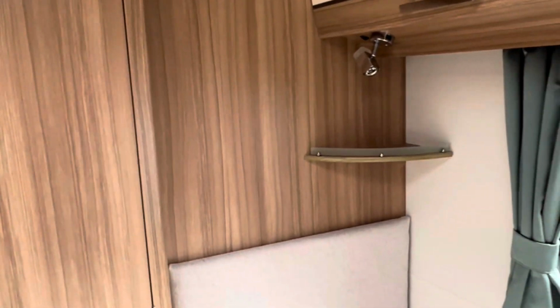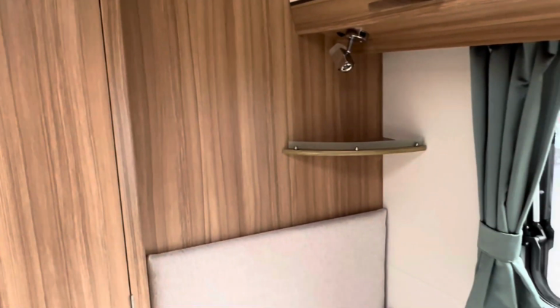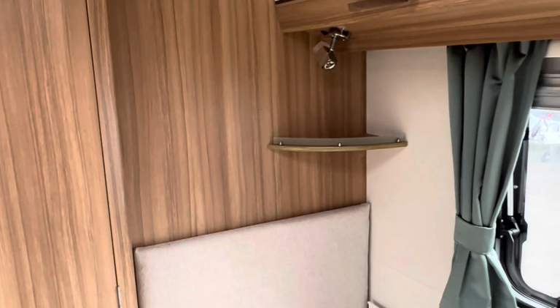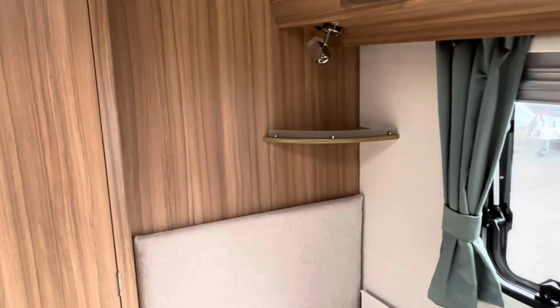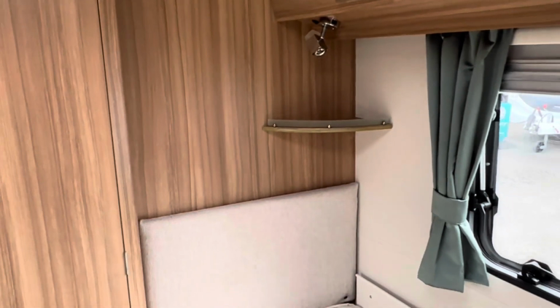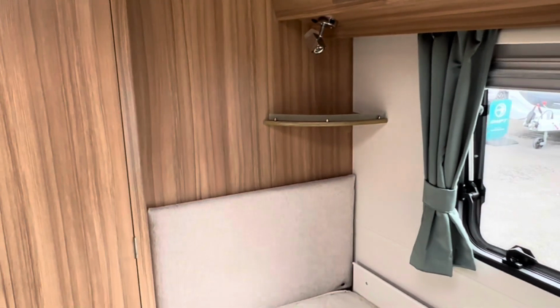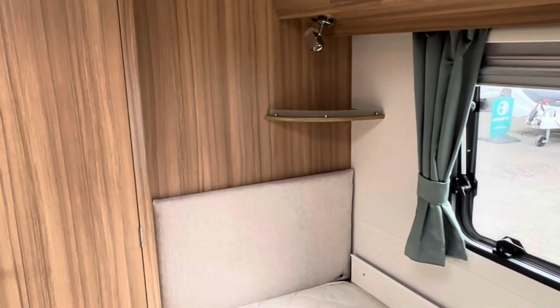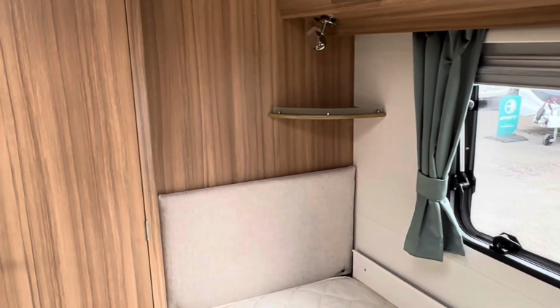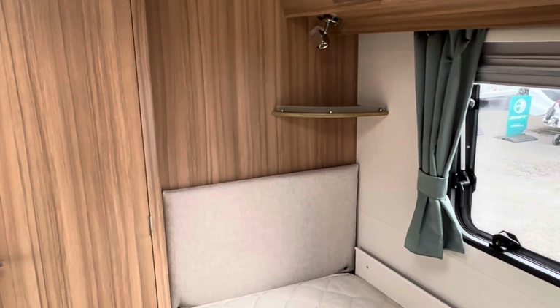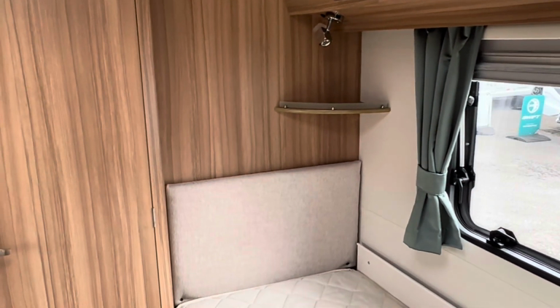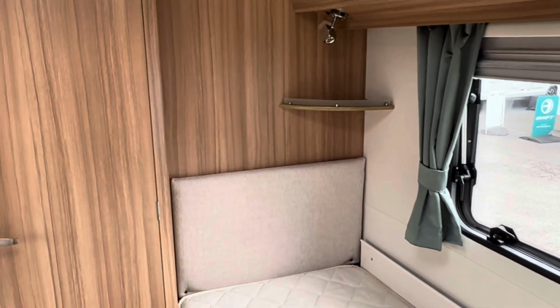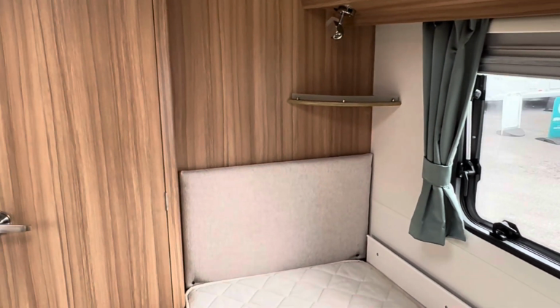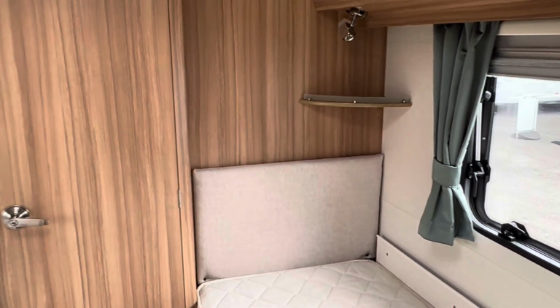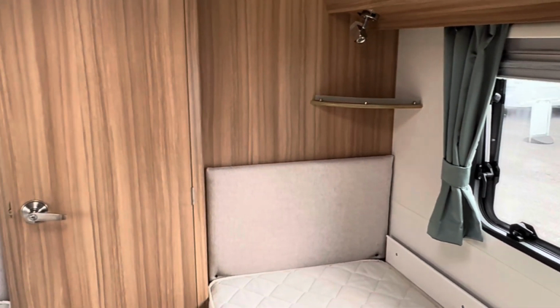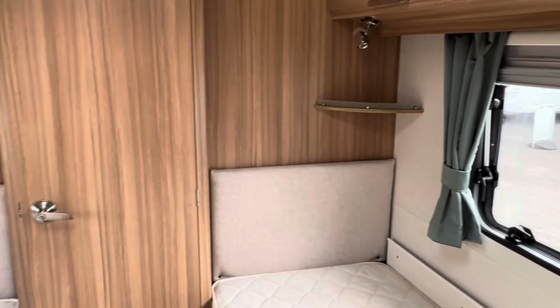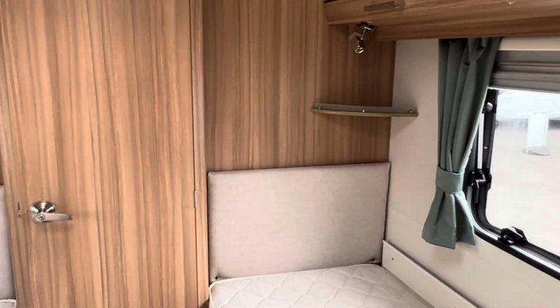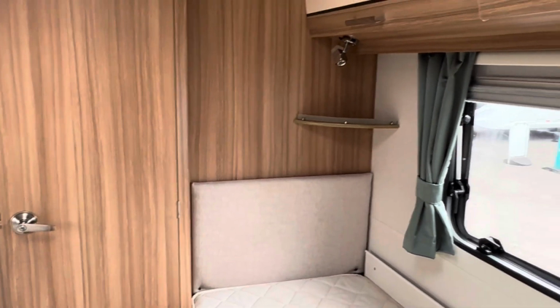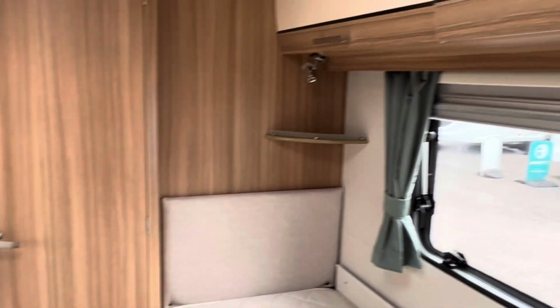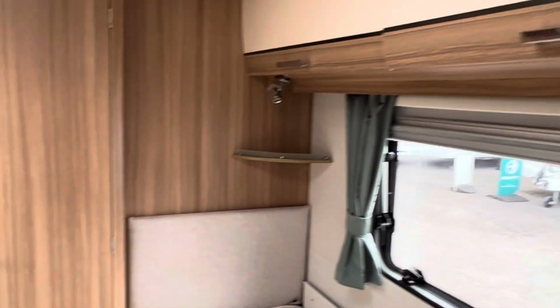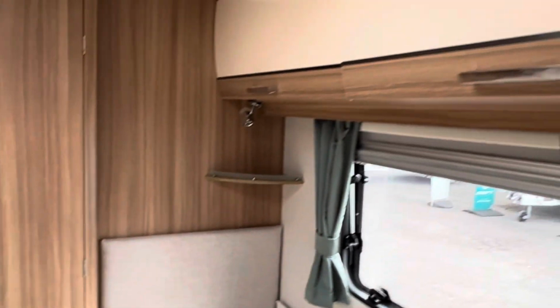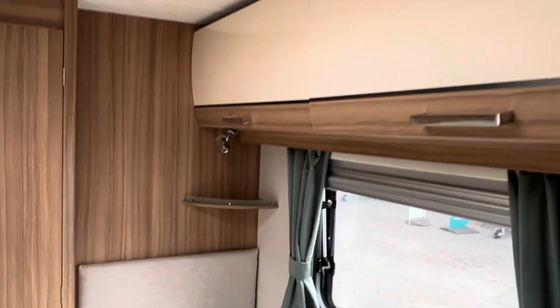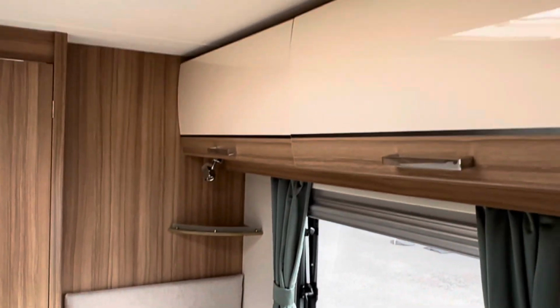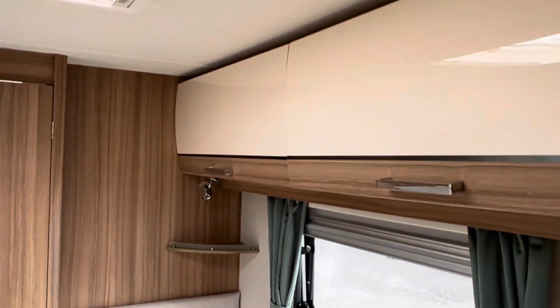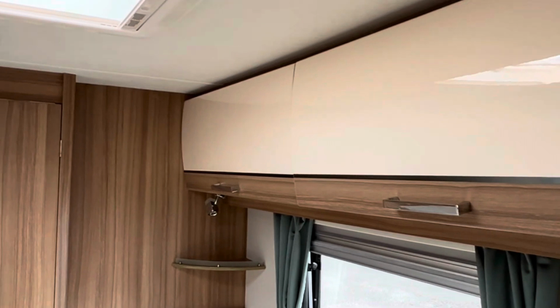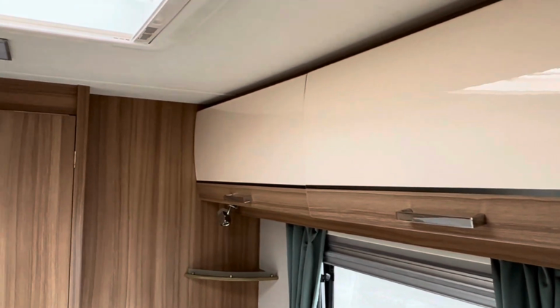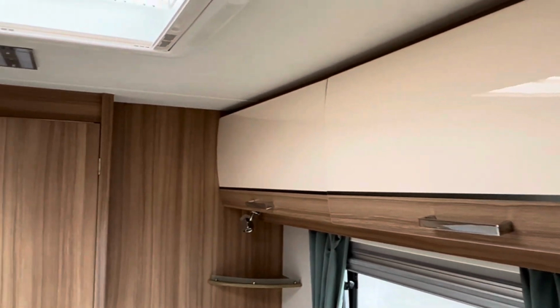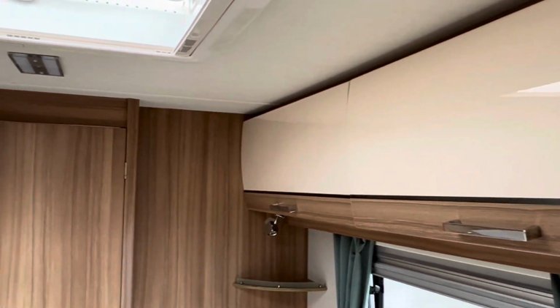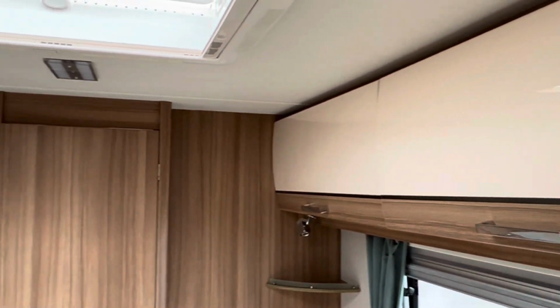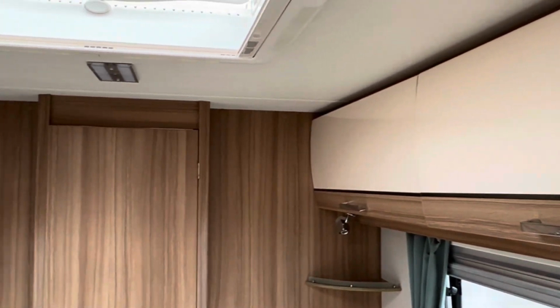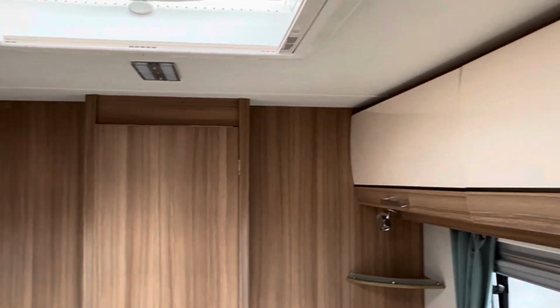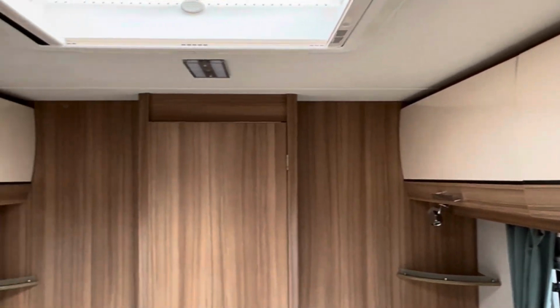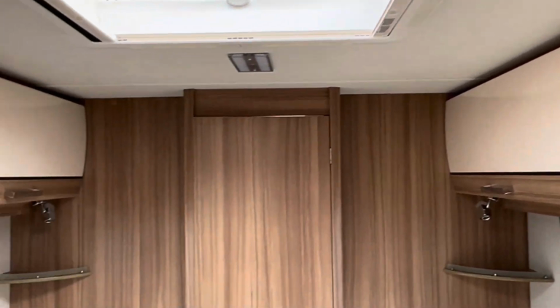As we walk back, we've got the little cup holders, LED lights, and high gloss aircraft-style over lockers.